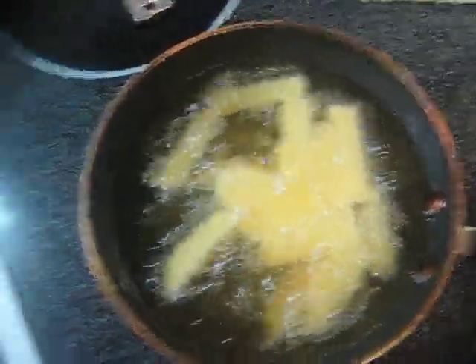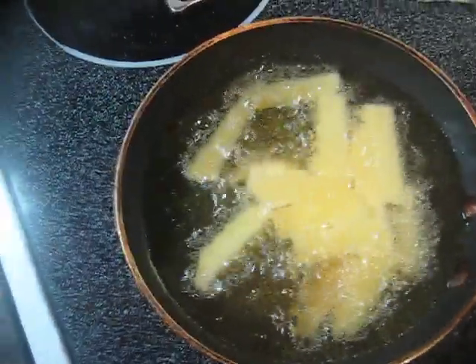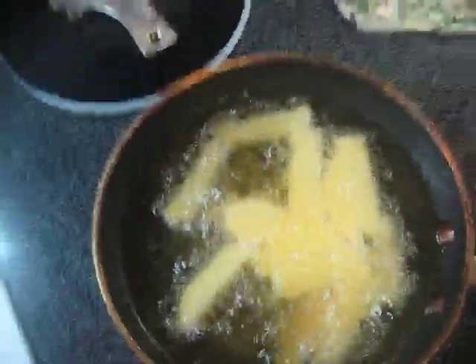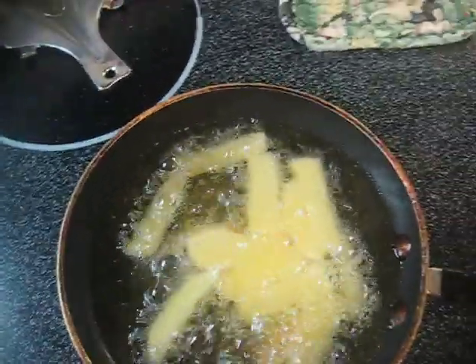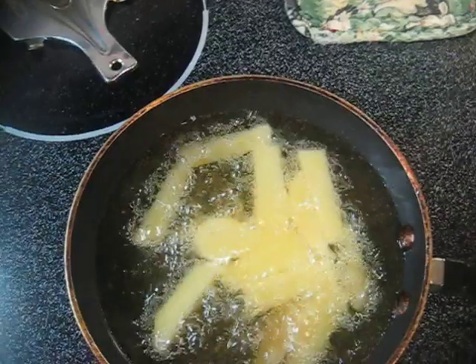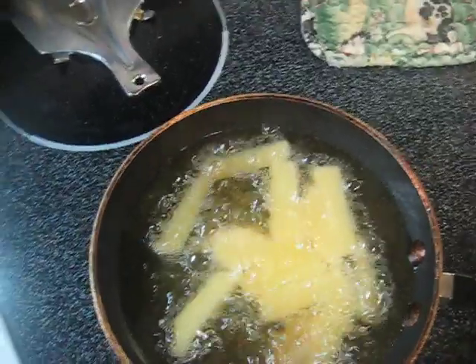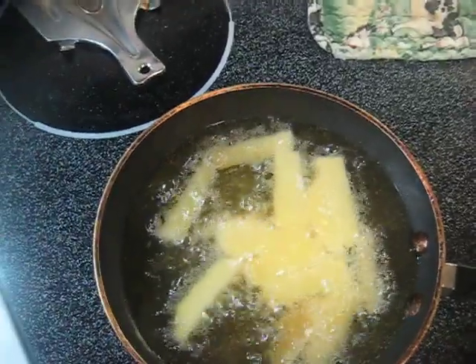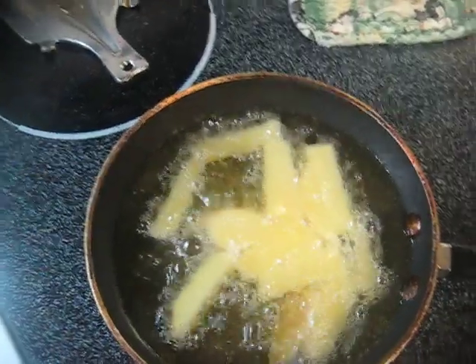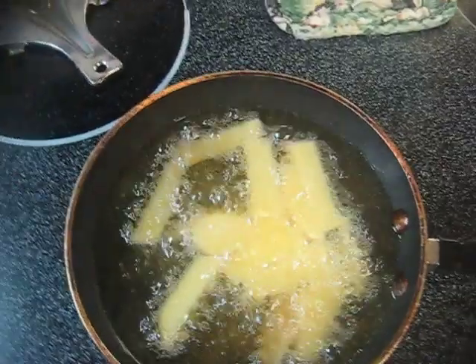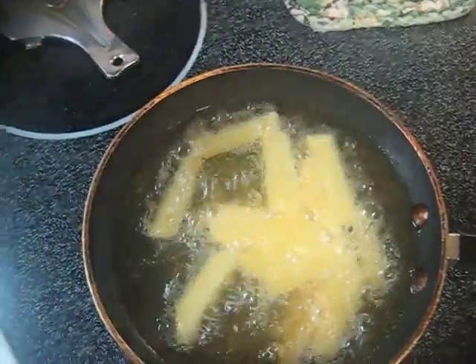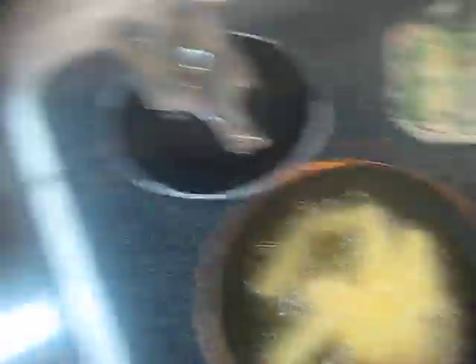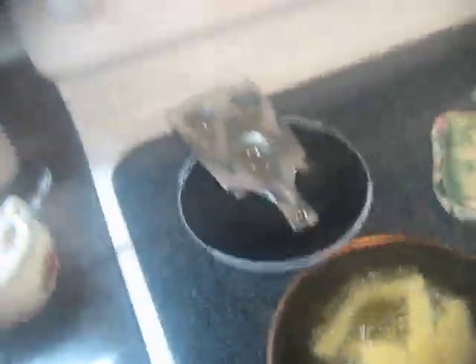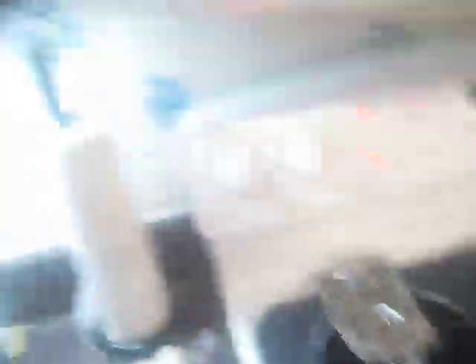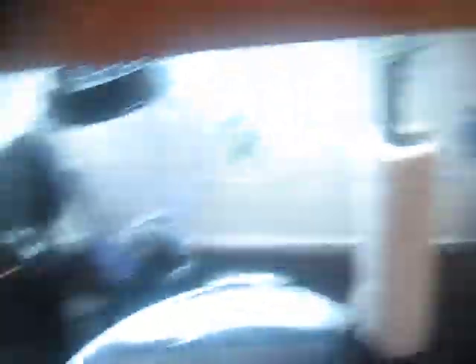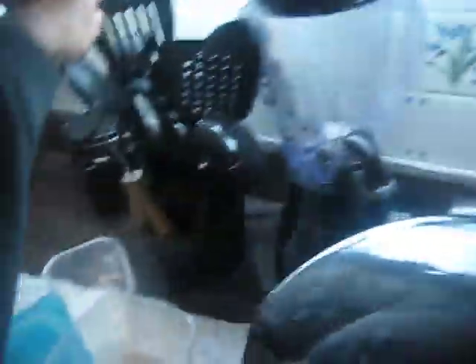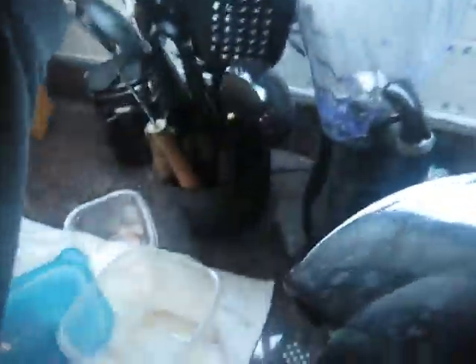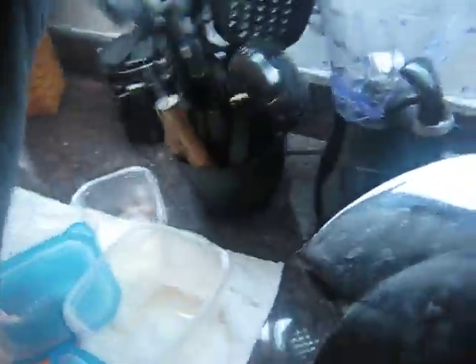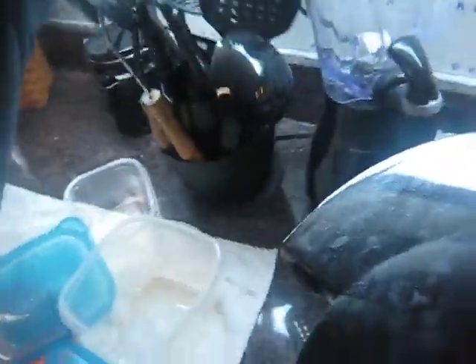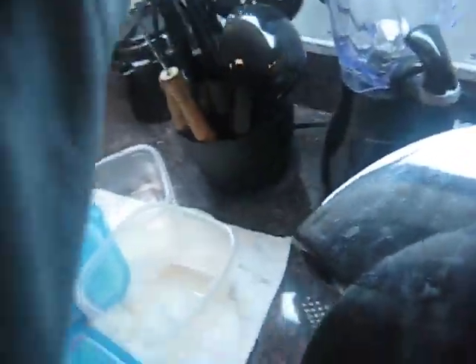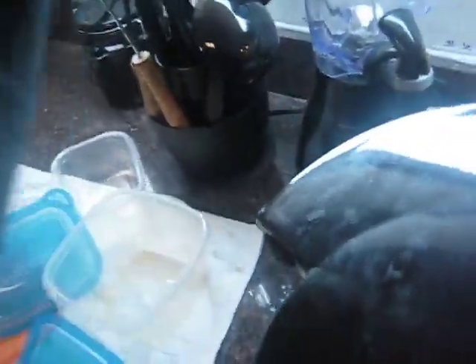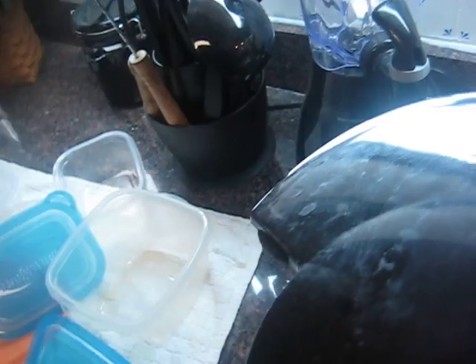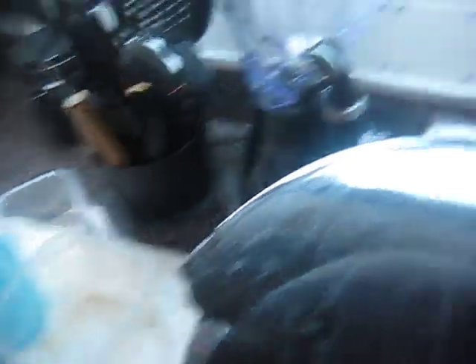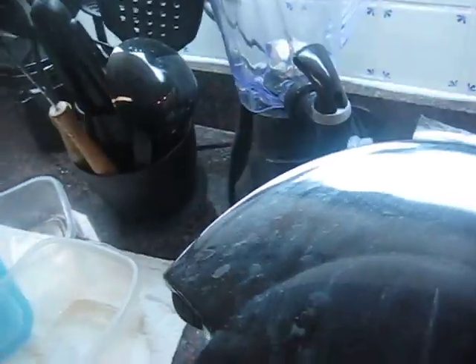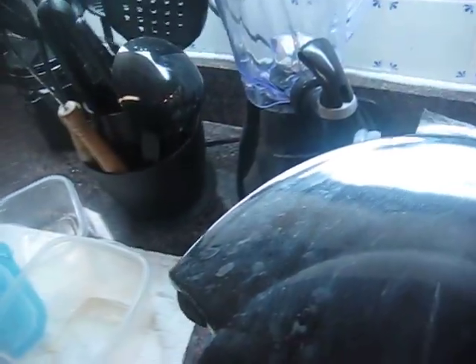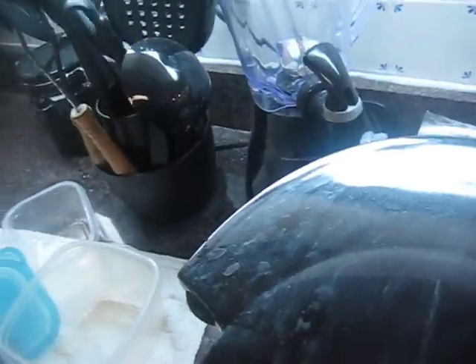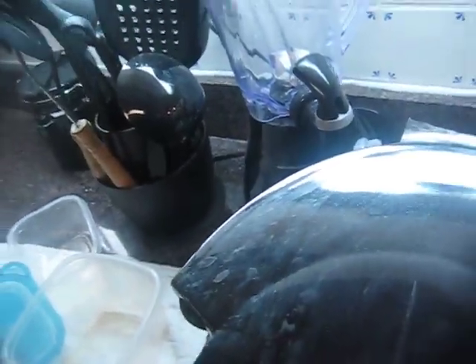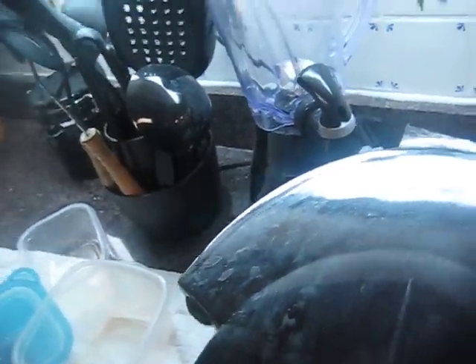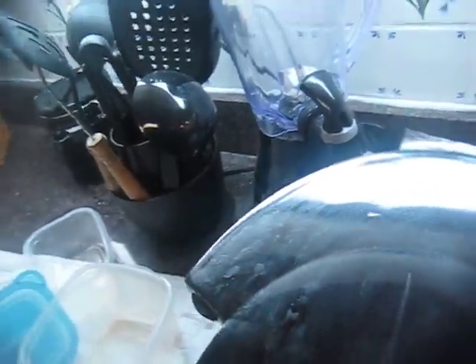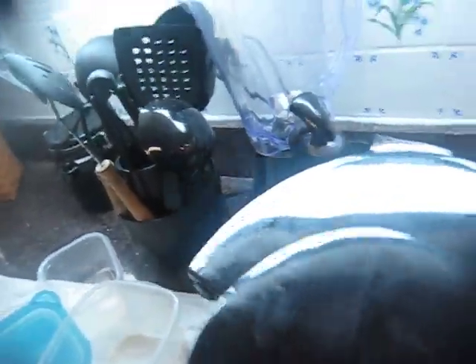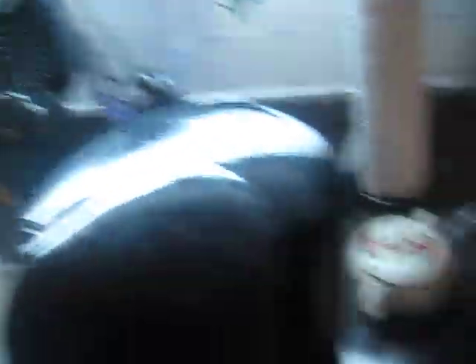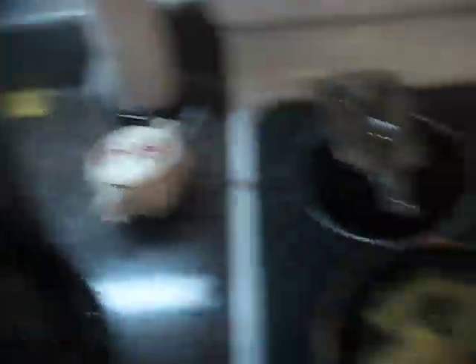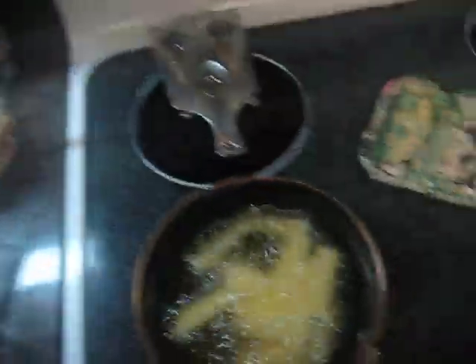I need like a spatula or something to flip these, or whatever. I guess this will work.